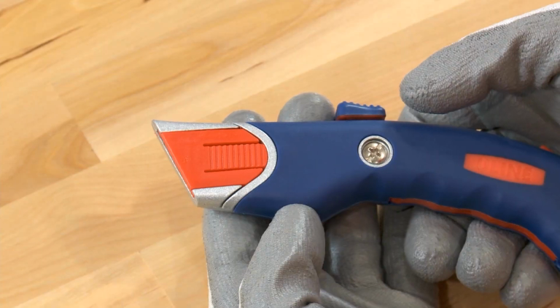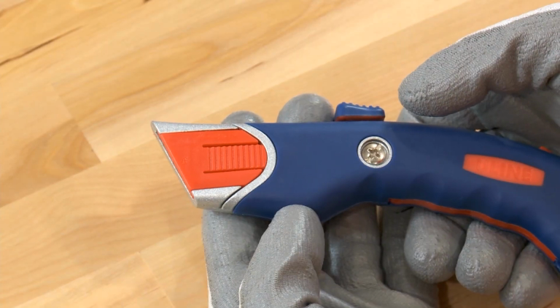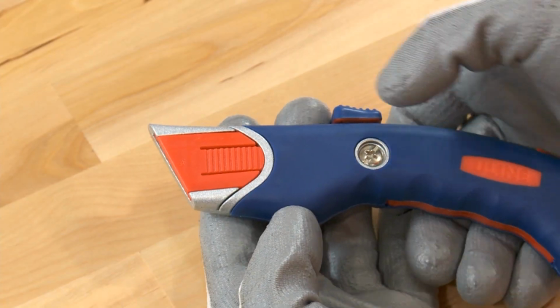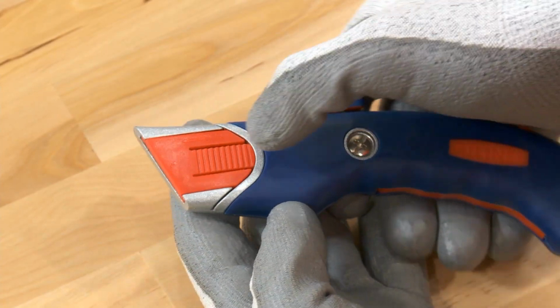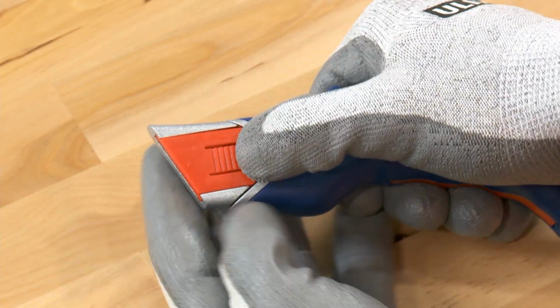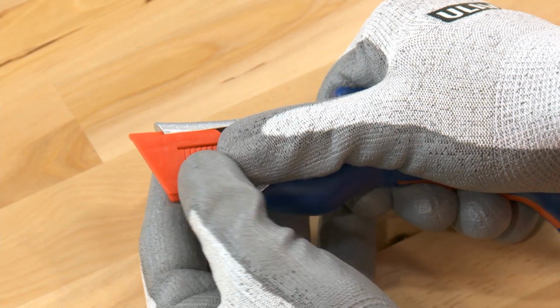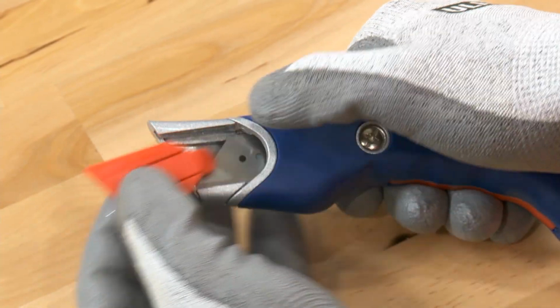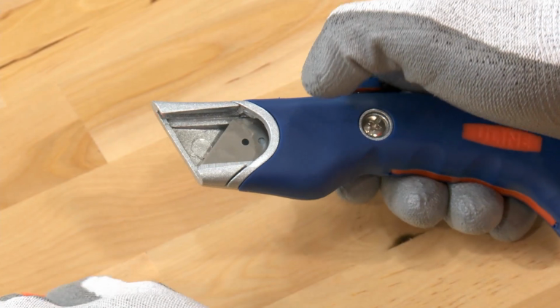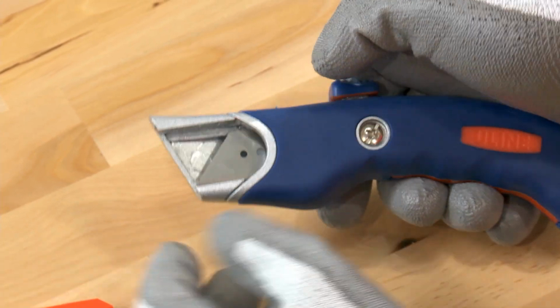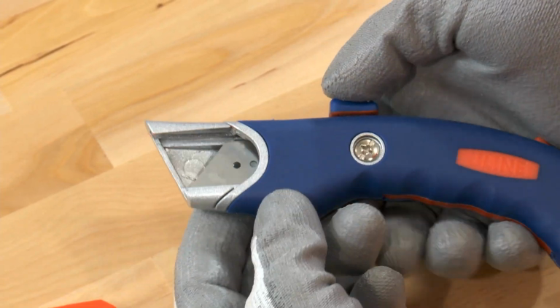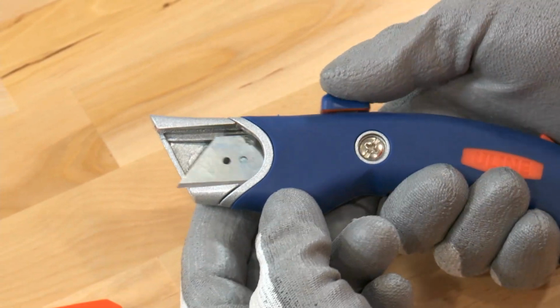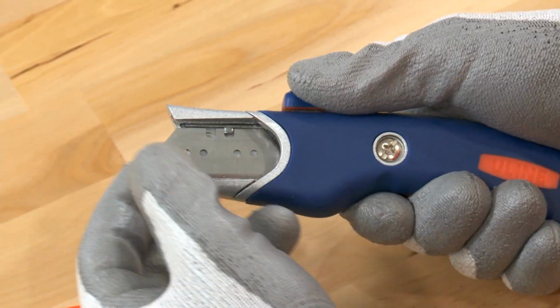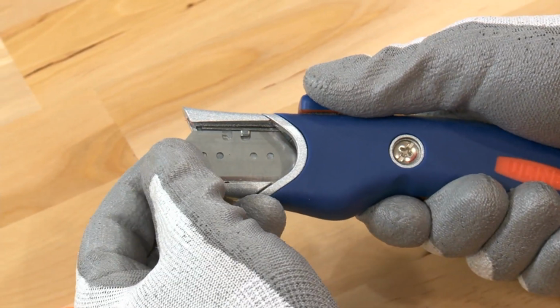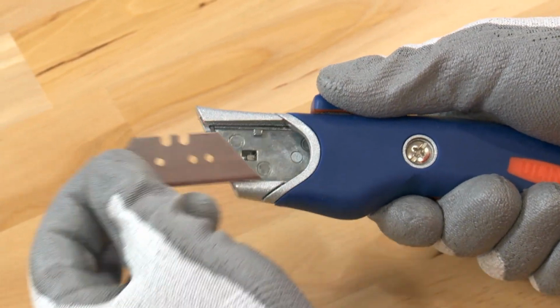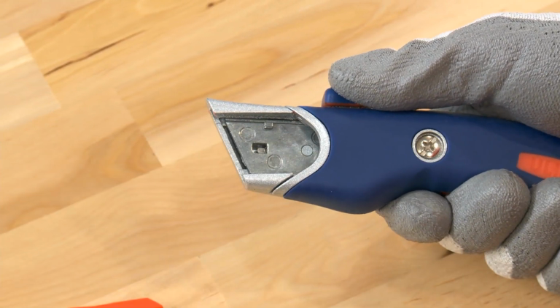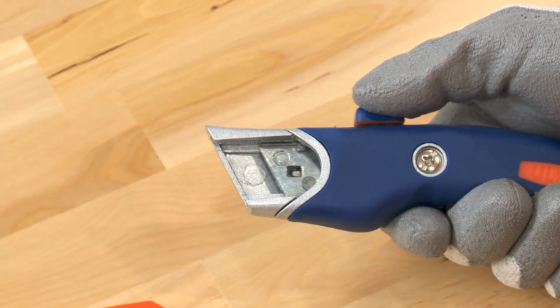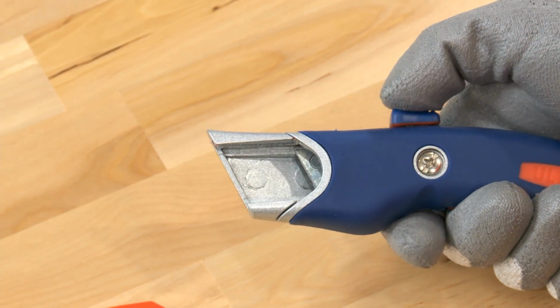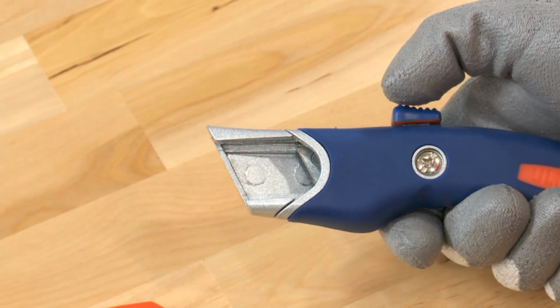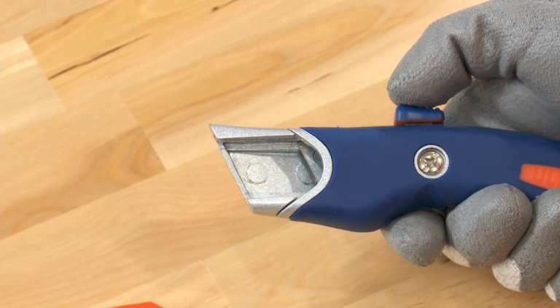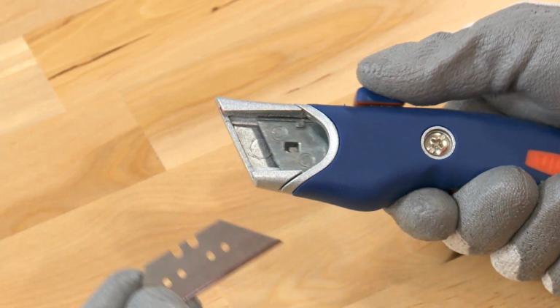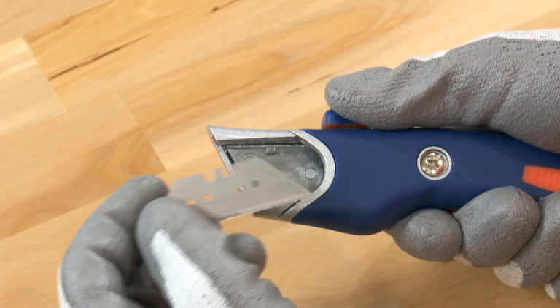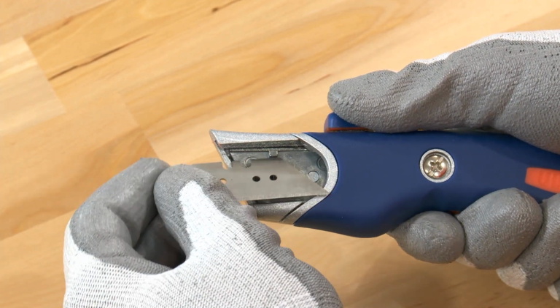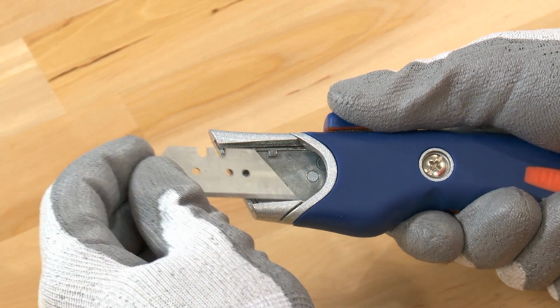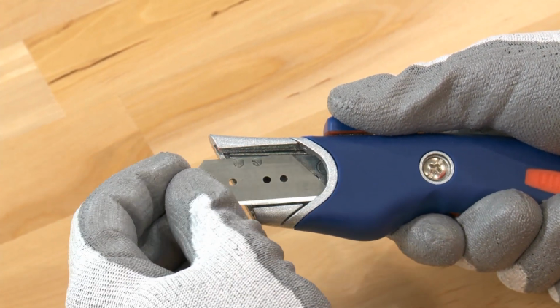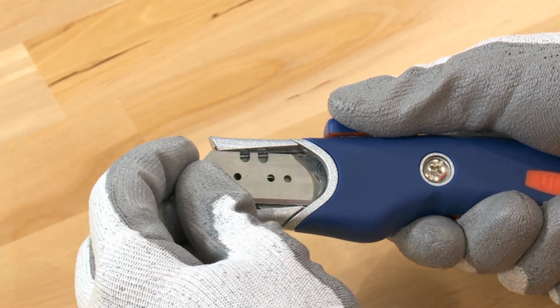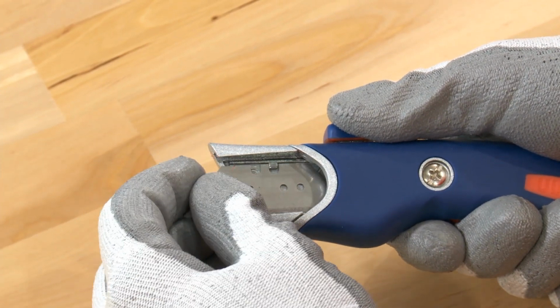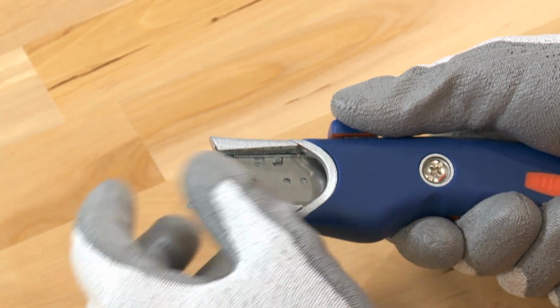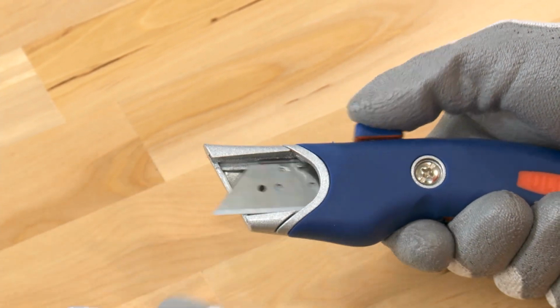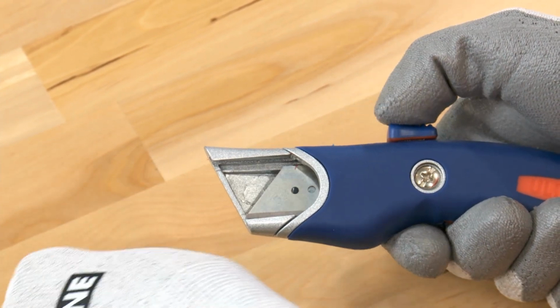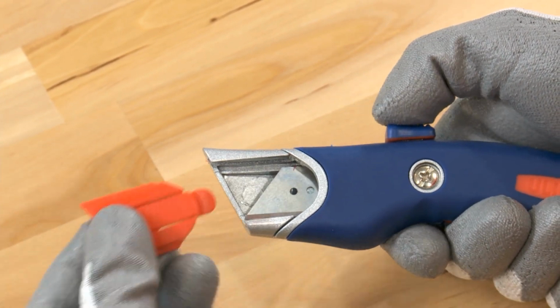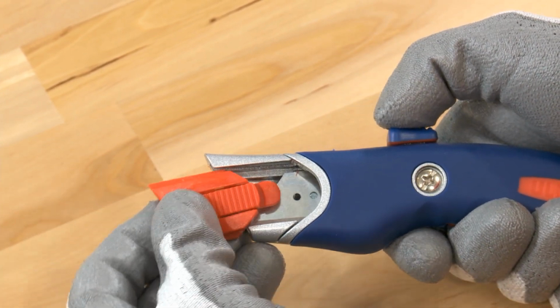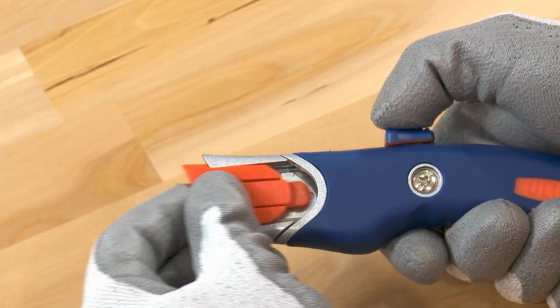To change the blade, open the red access point on the side of the knife. Push the blade forward, fully extend it, remove and replace it. Retract the new blade and replace the red access point.